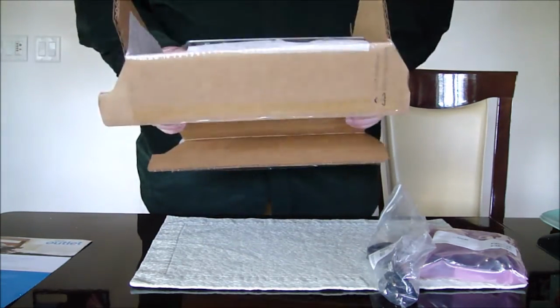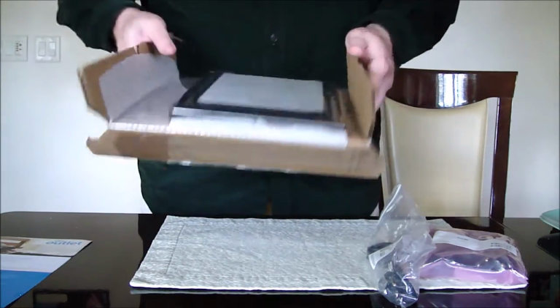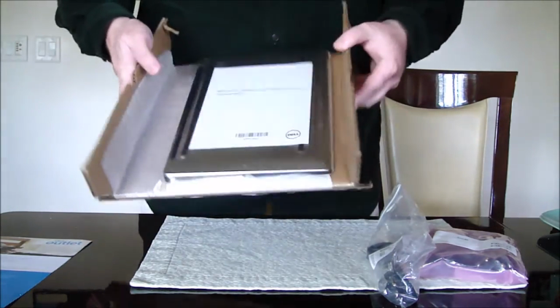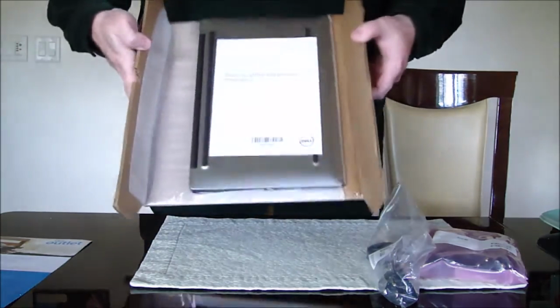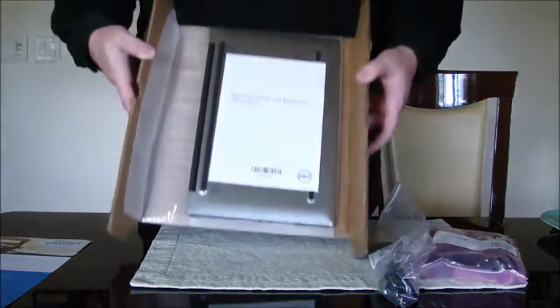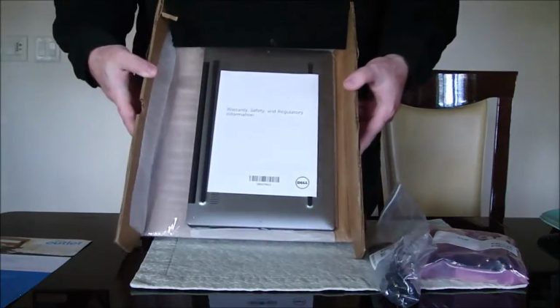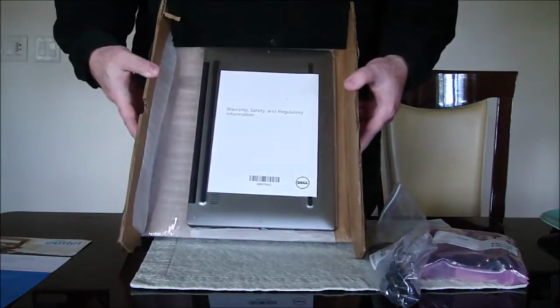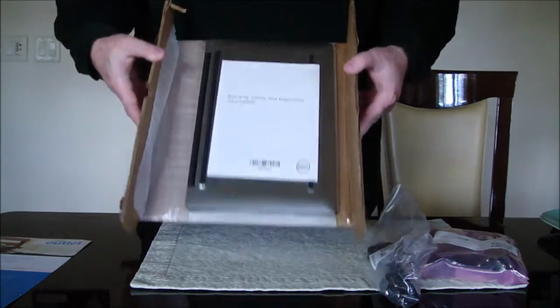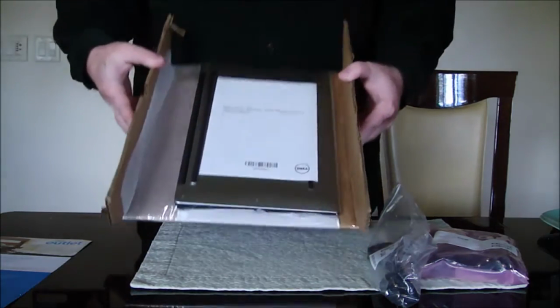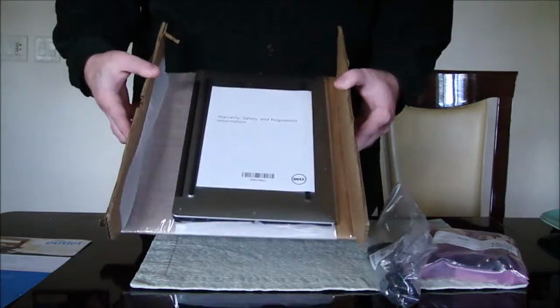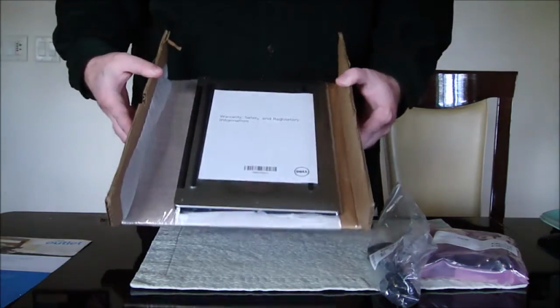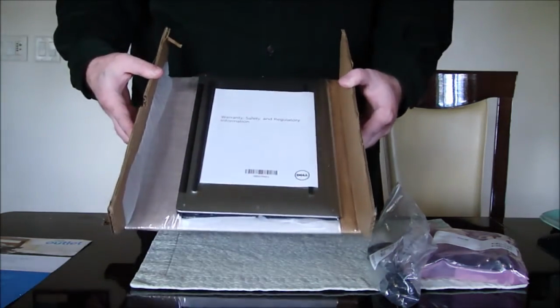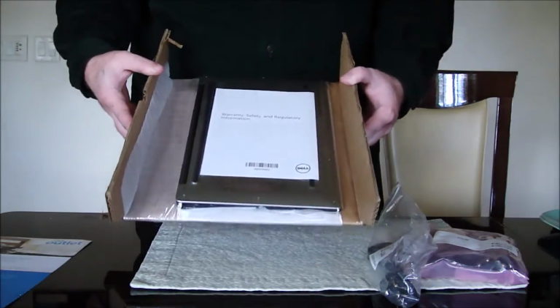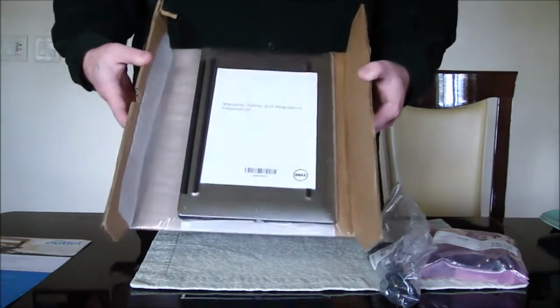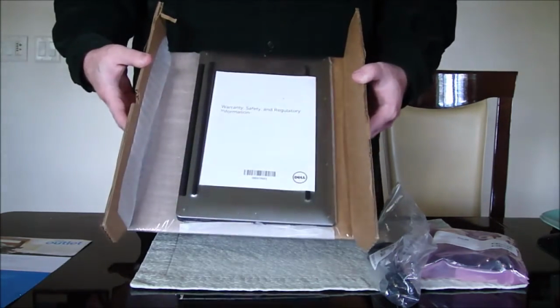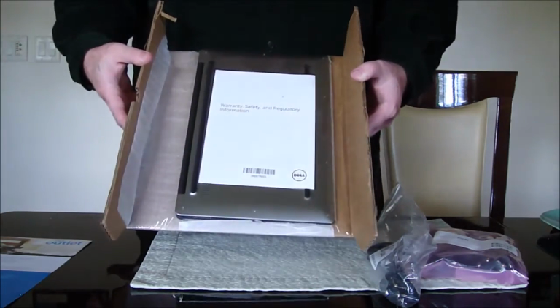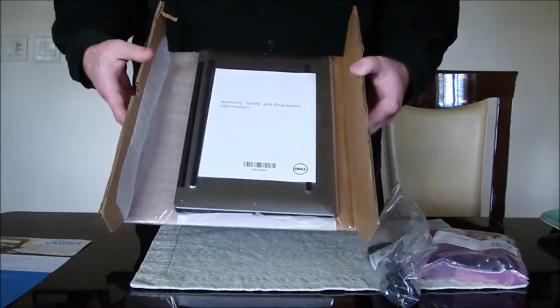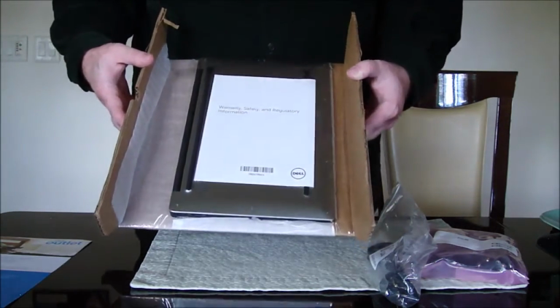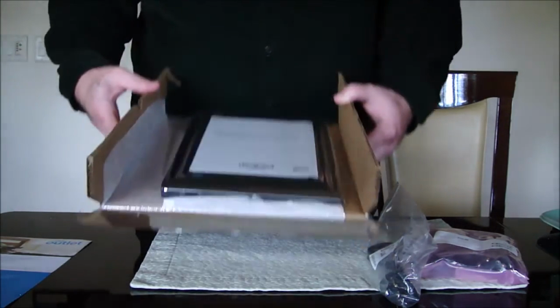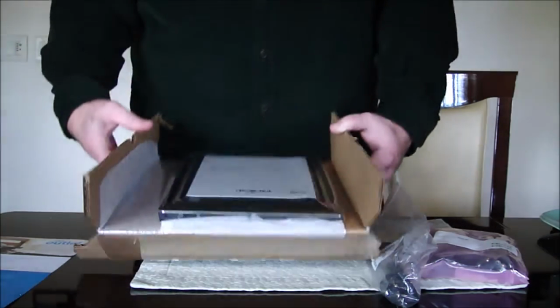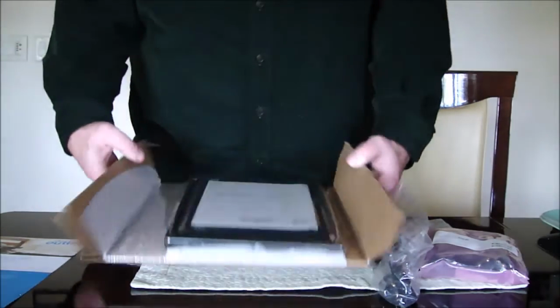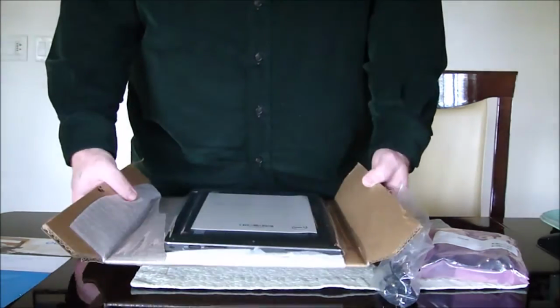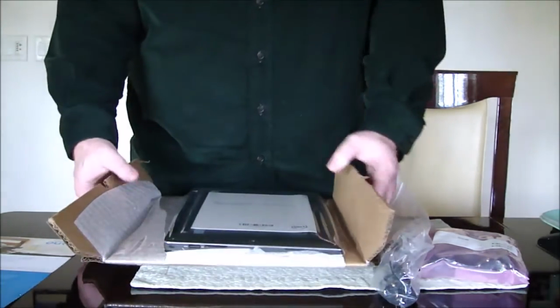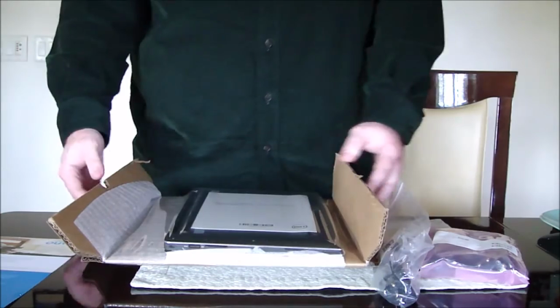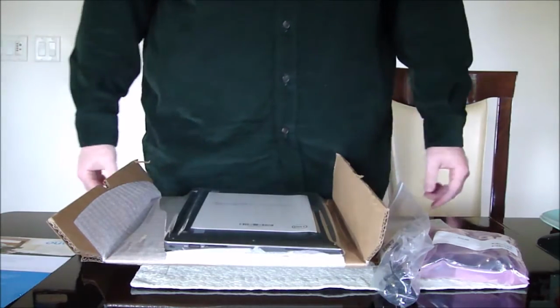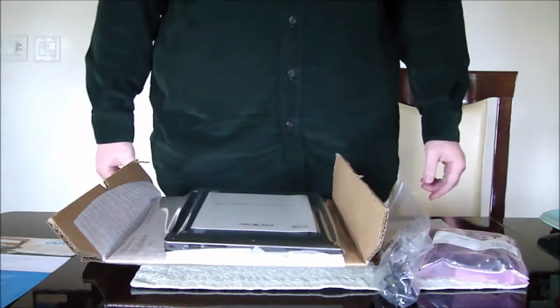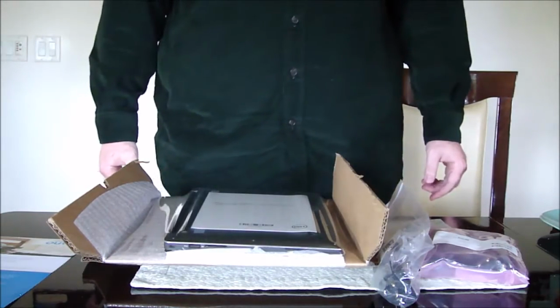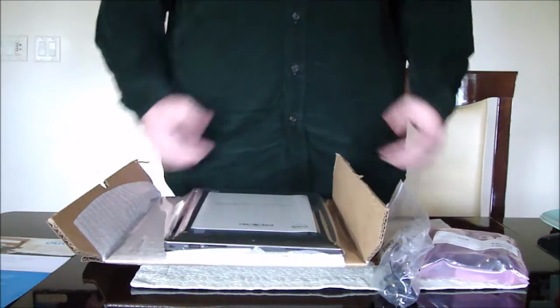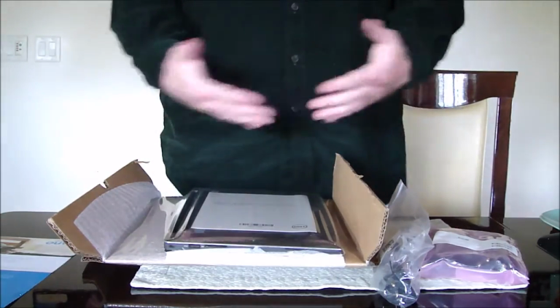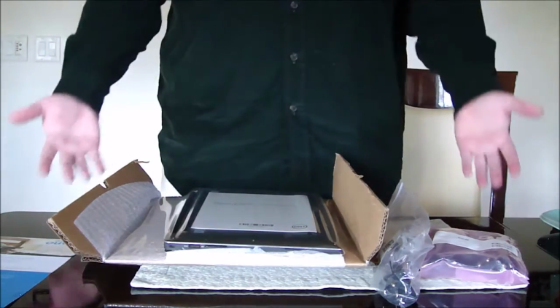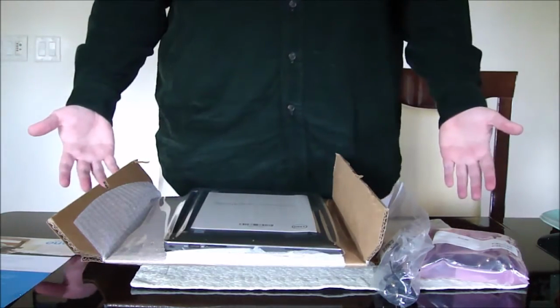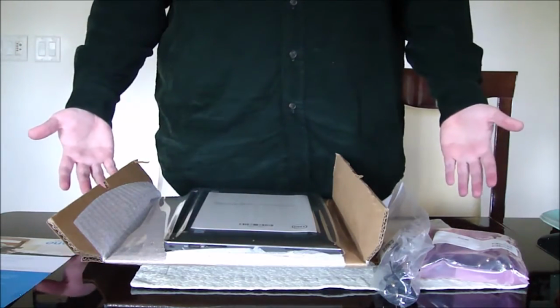So anyway, if you order a computer on Dell outlet, this is how it will look once it arrives at your door. Until next time.